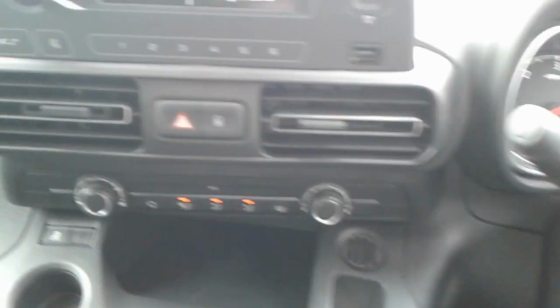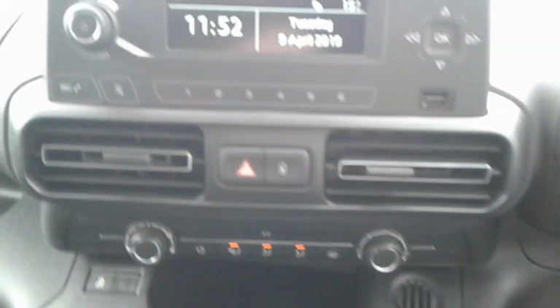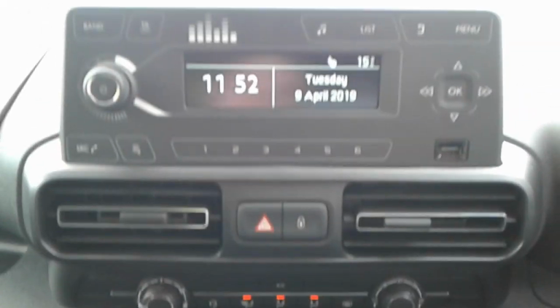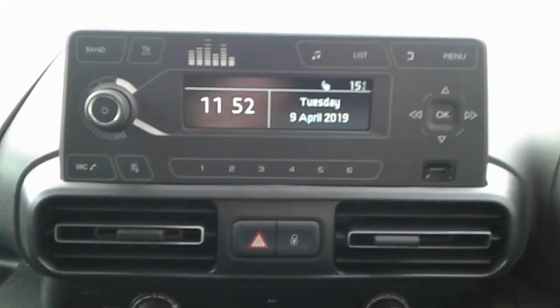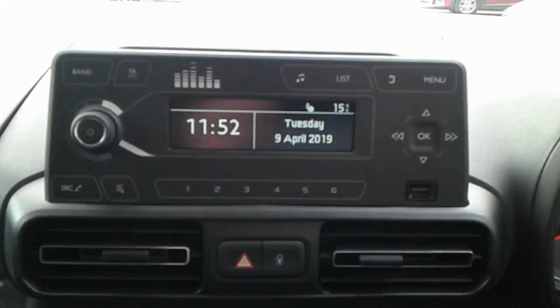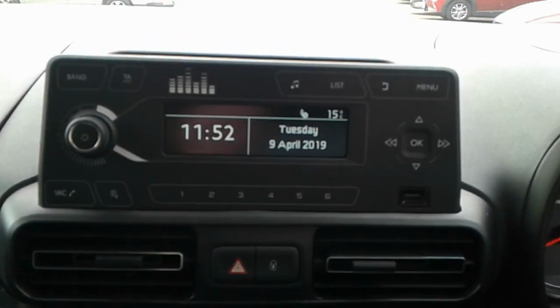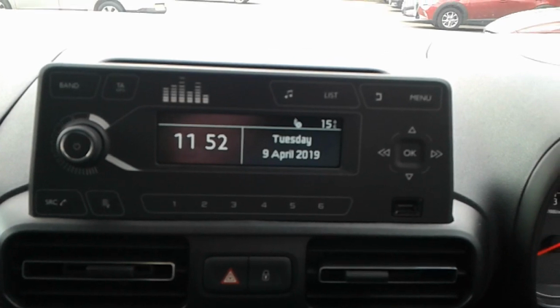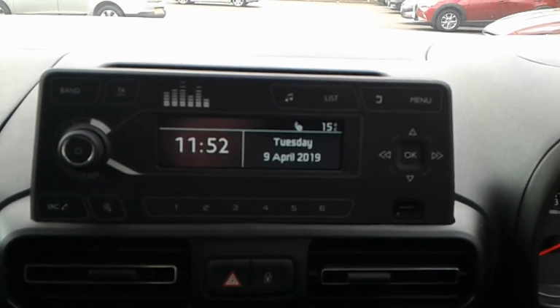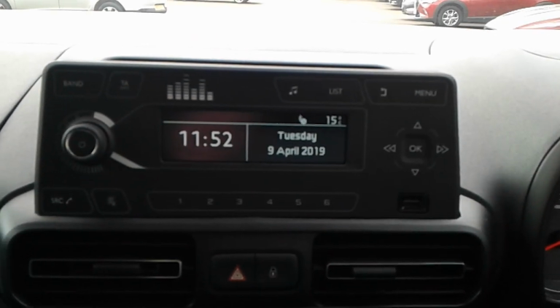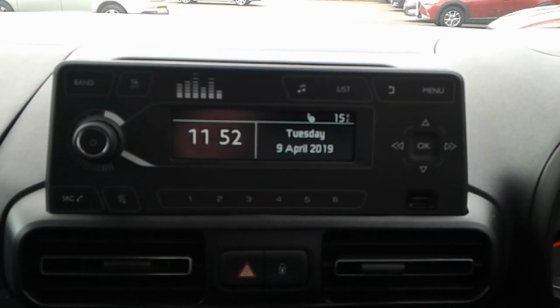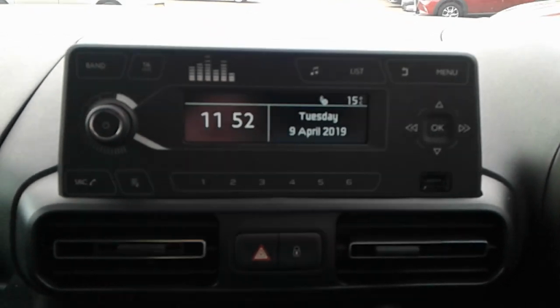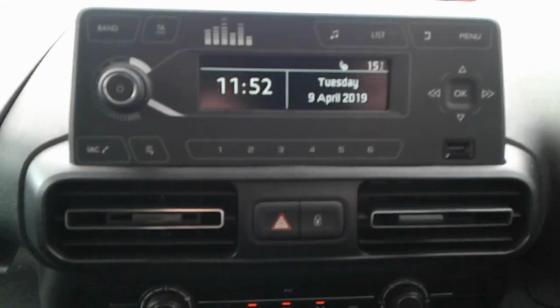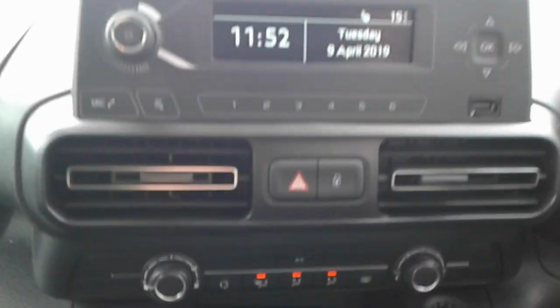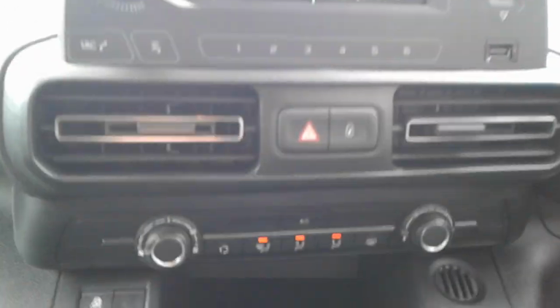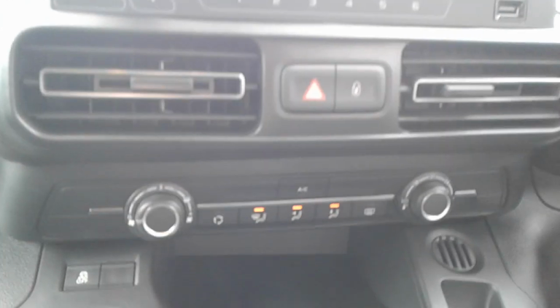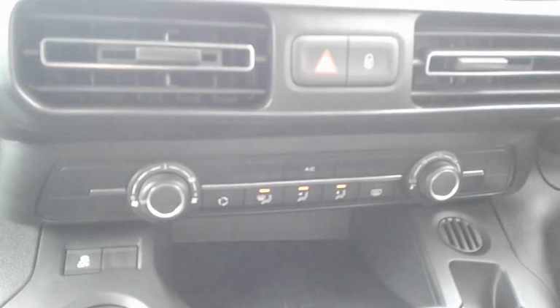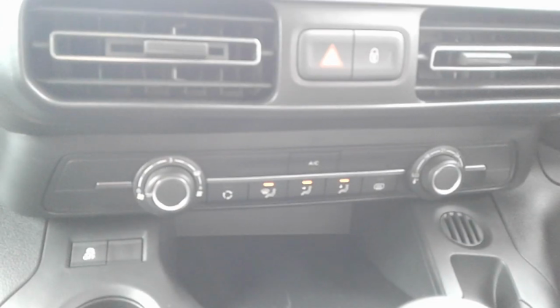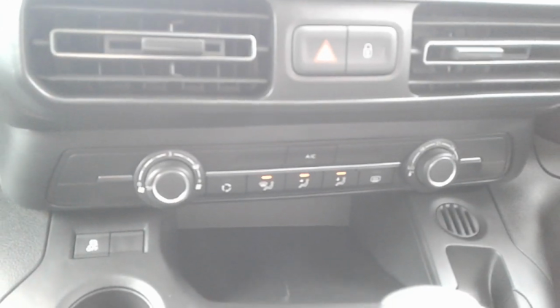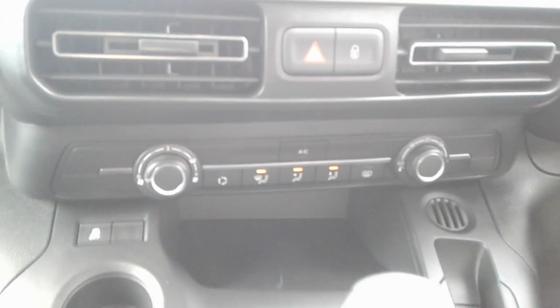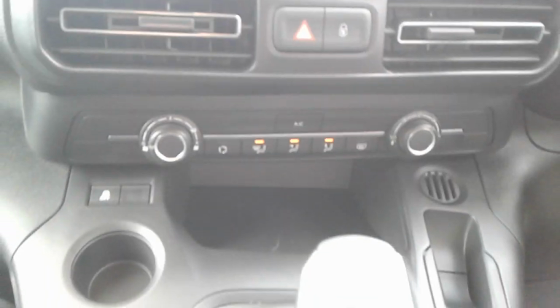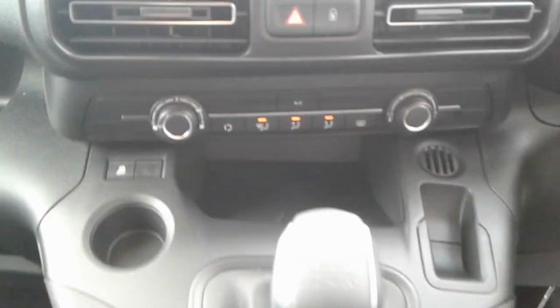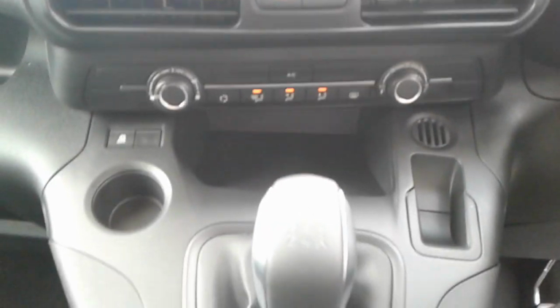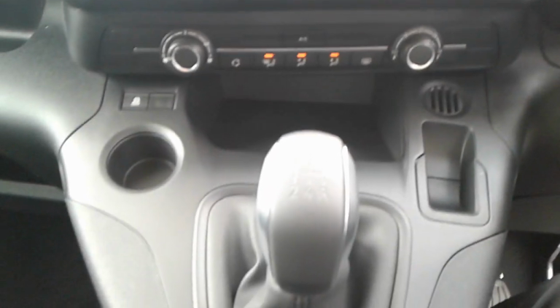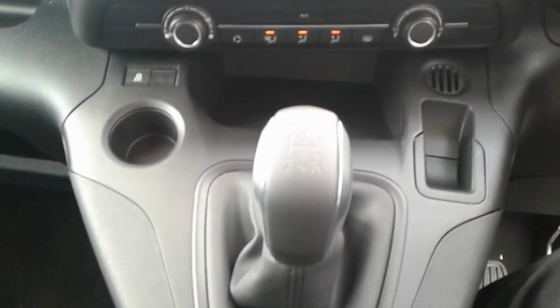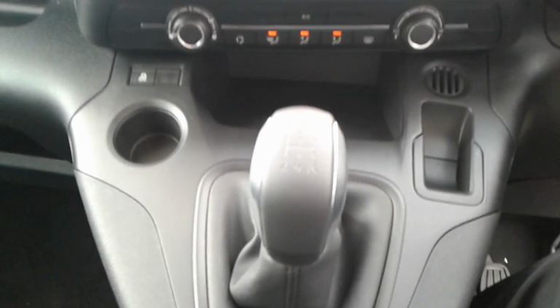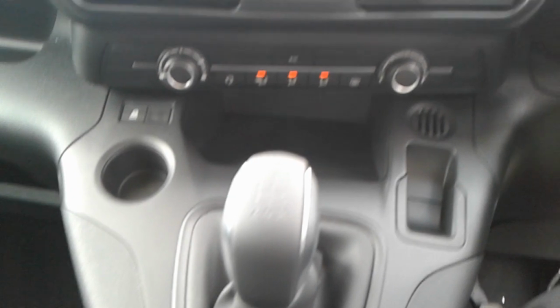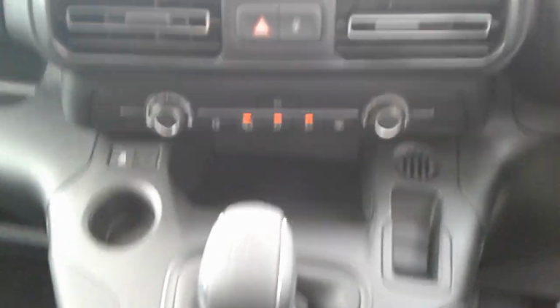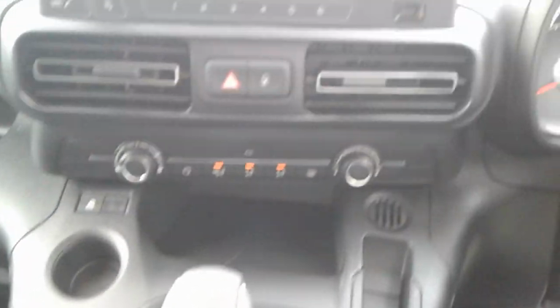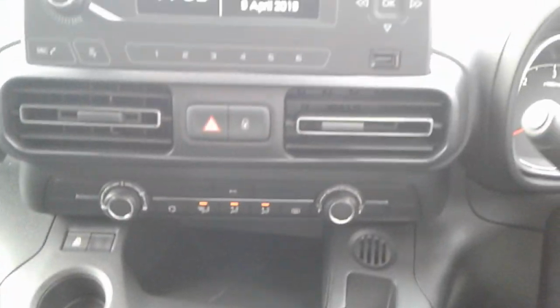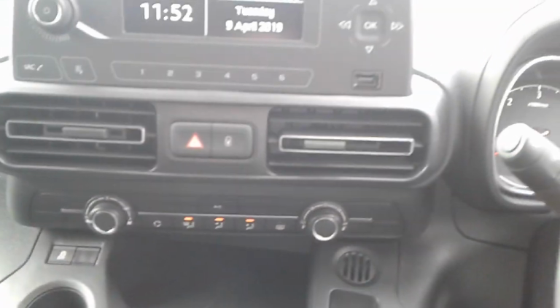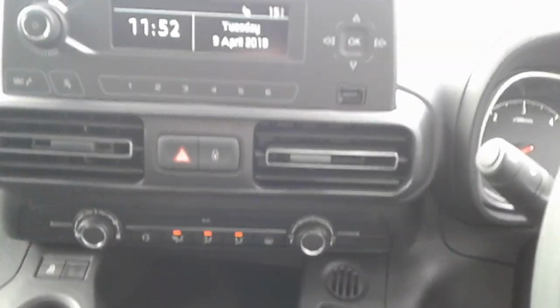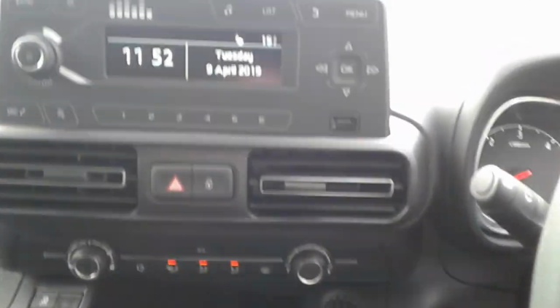The vehicle has FM AM radio, air conditioning, a five-speed manual gearbox, and a USB port.